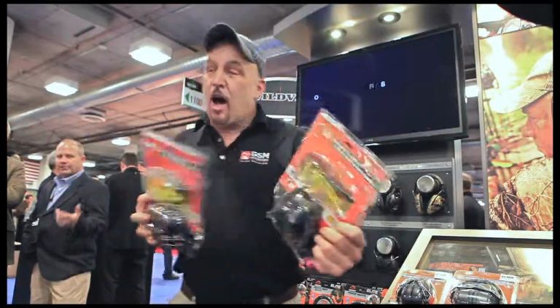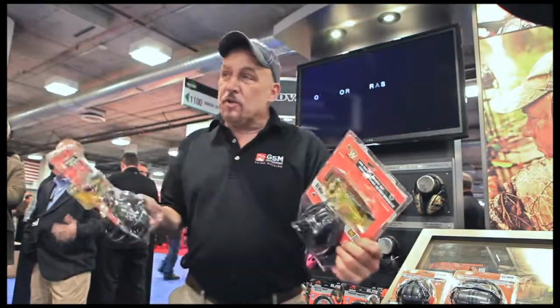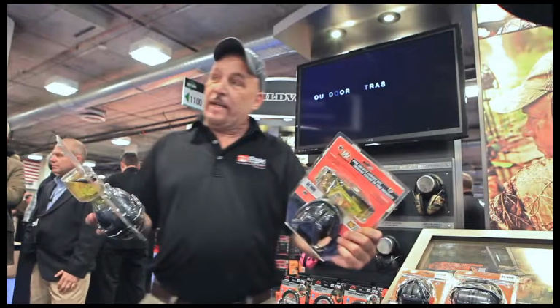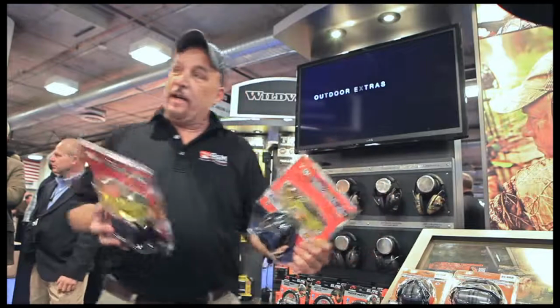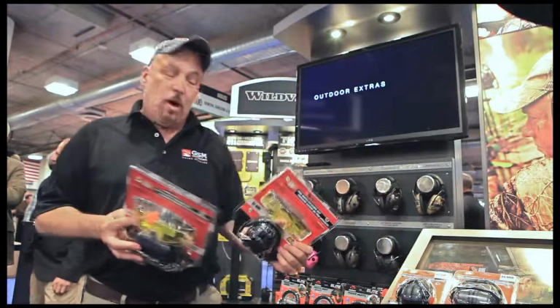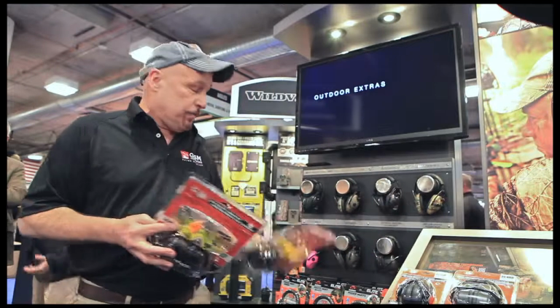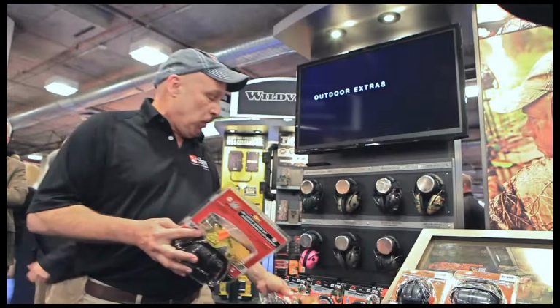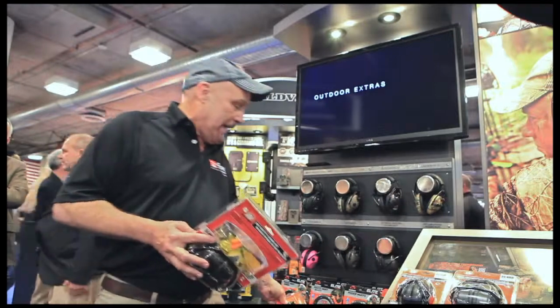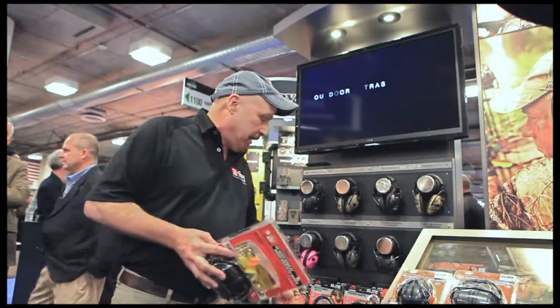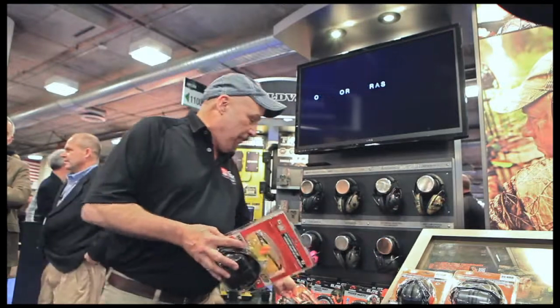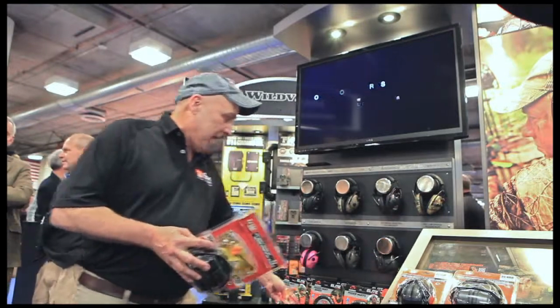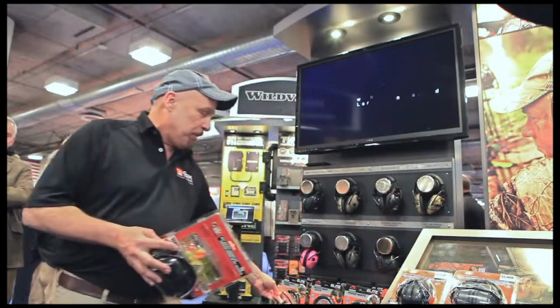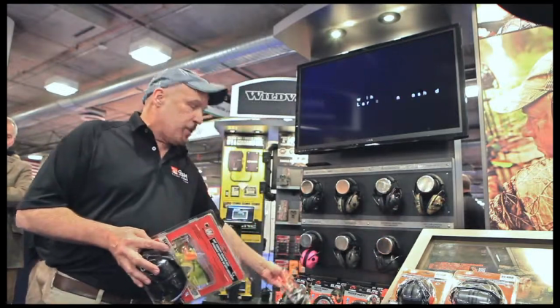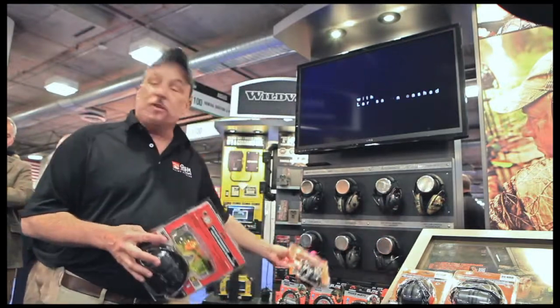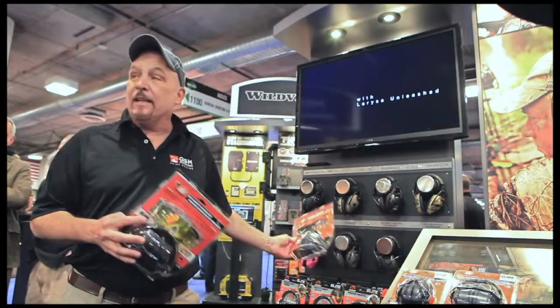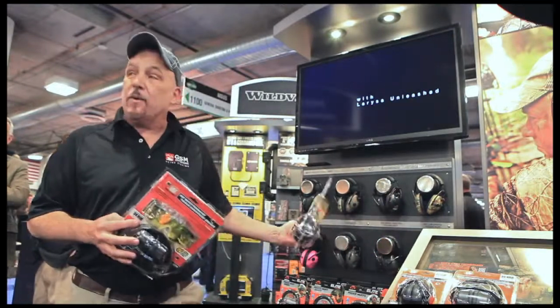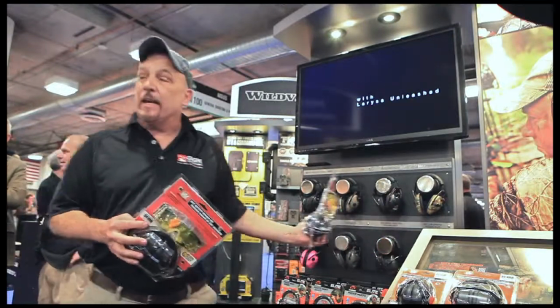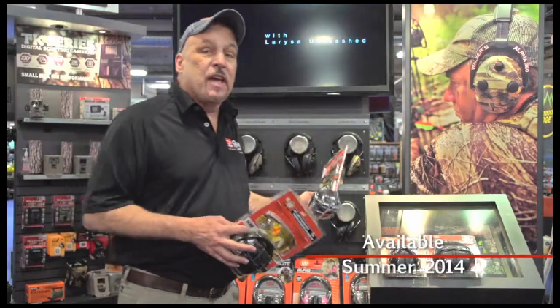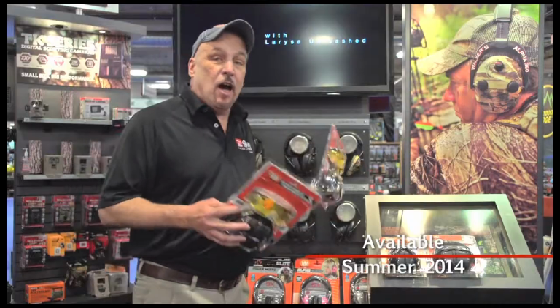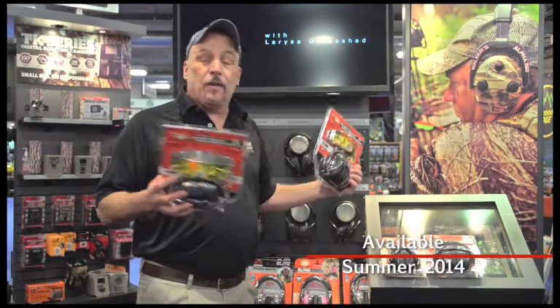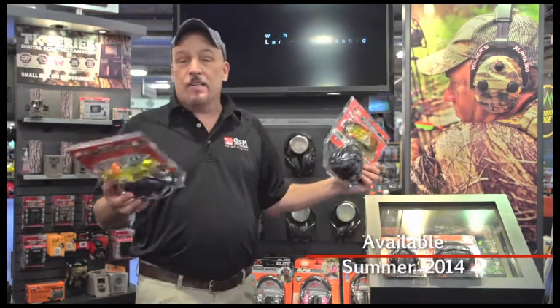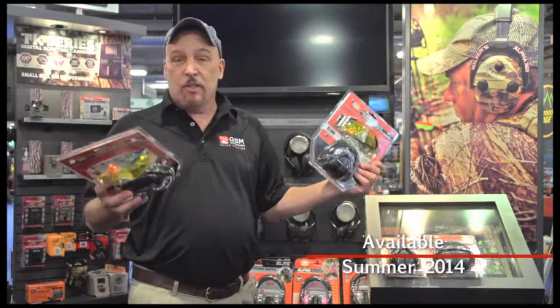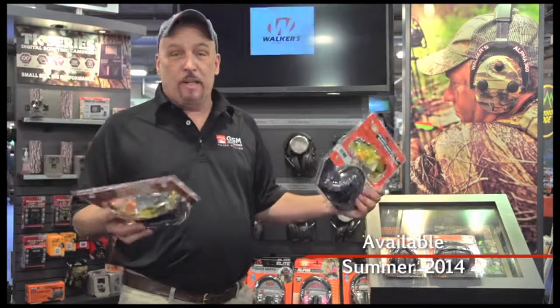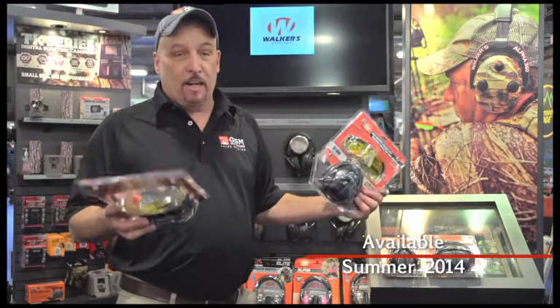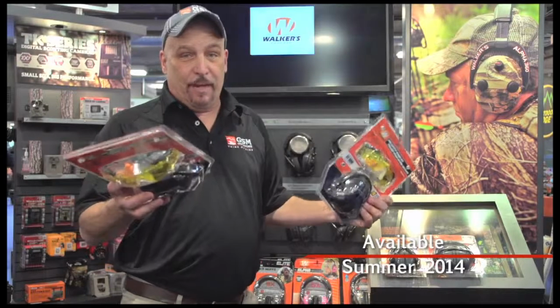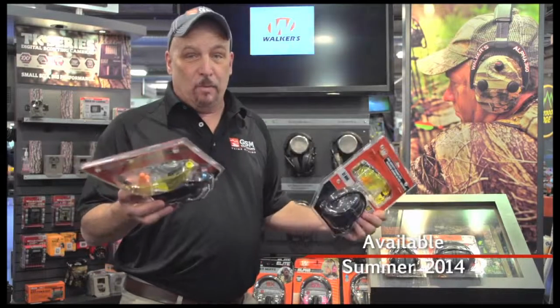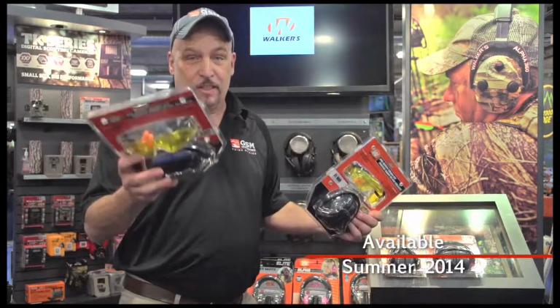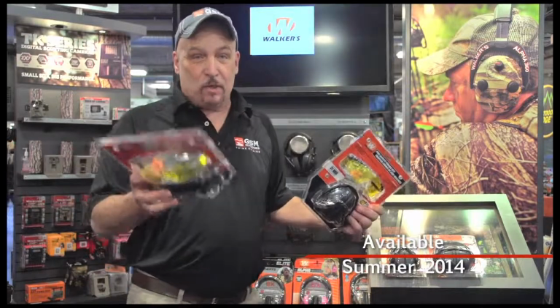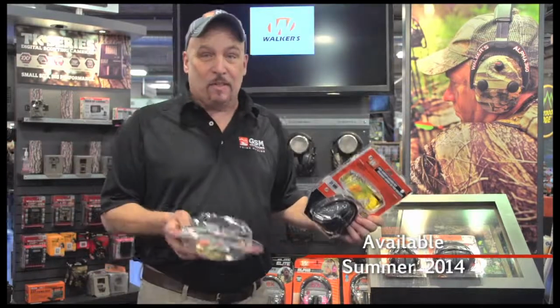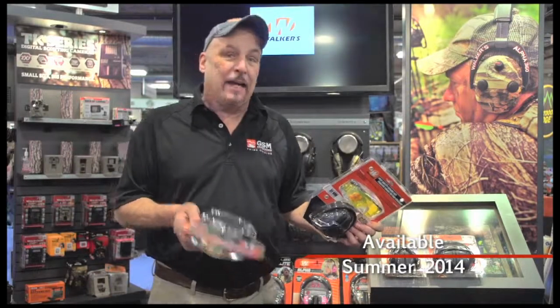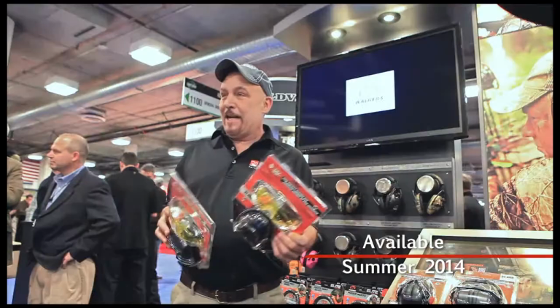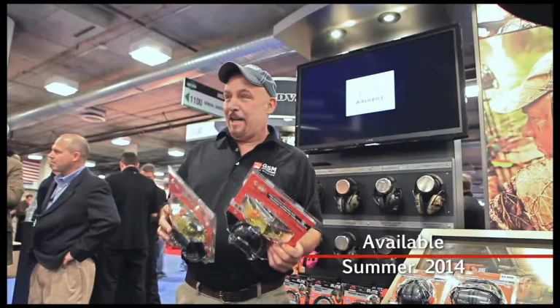Also, we carry at Walker's a full line of passive protection to electronics, and all these units are available at sportsmansguide.com.